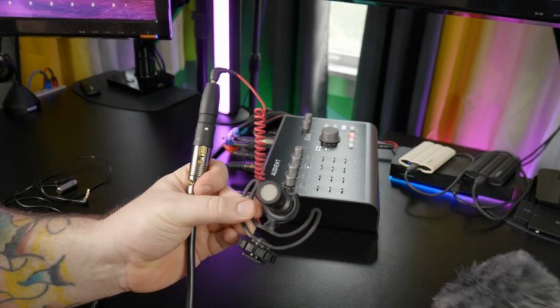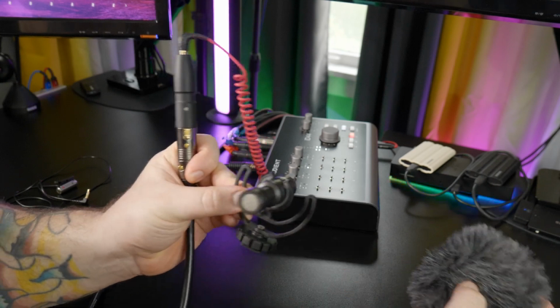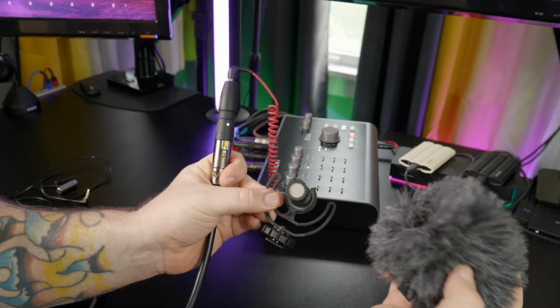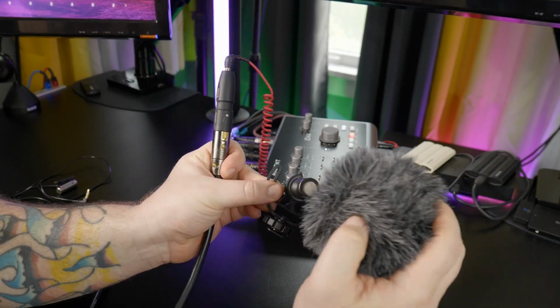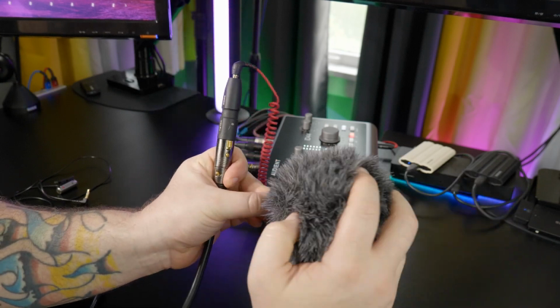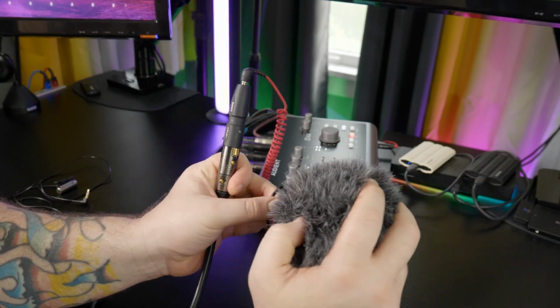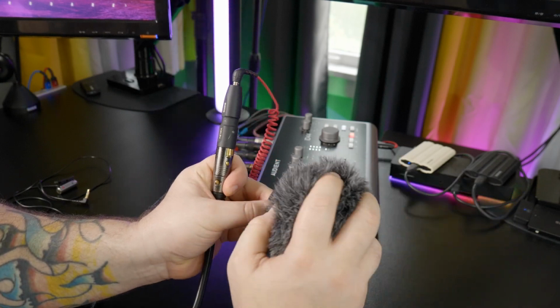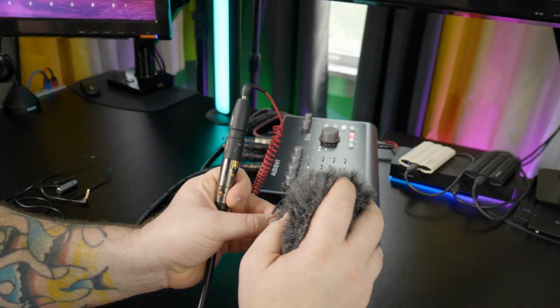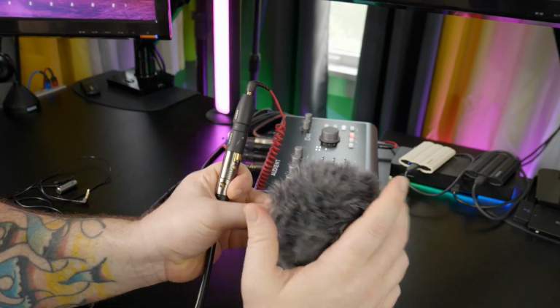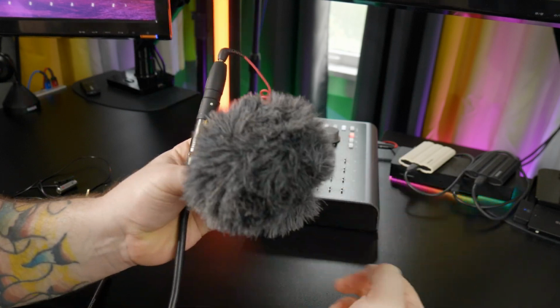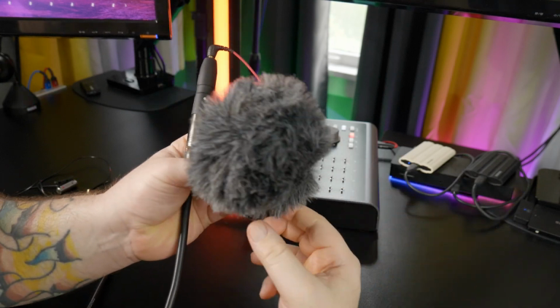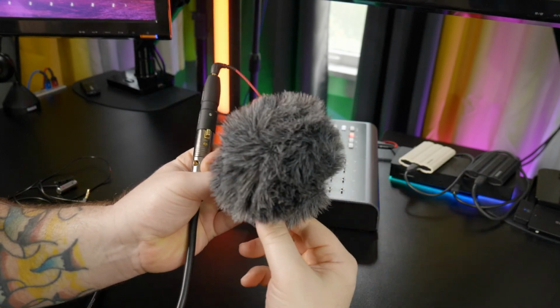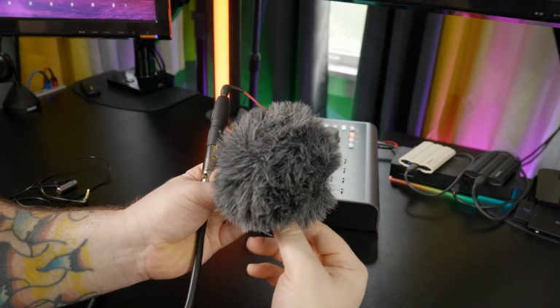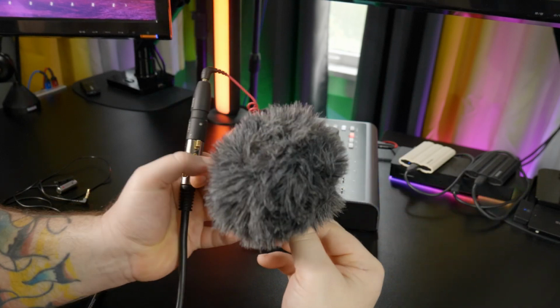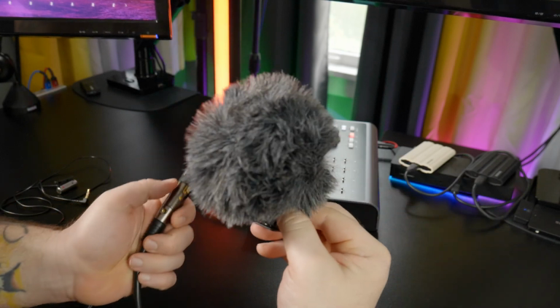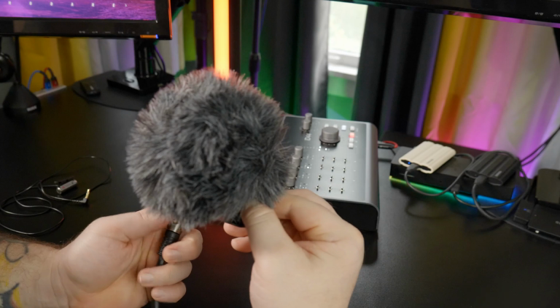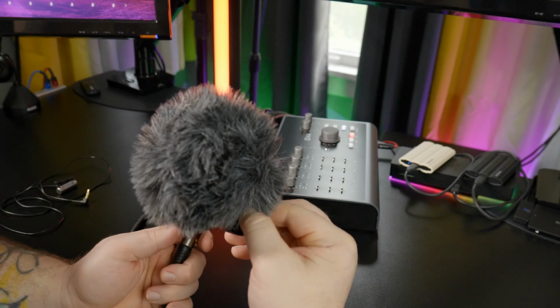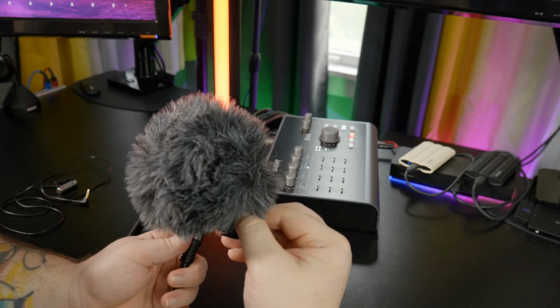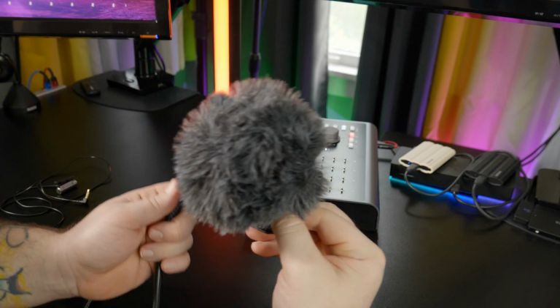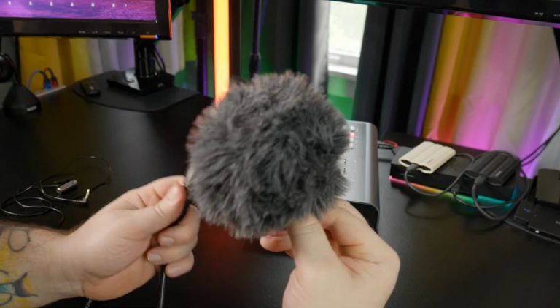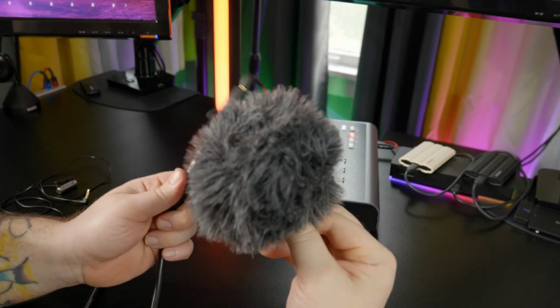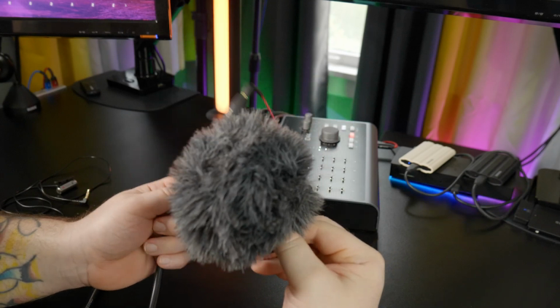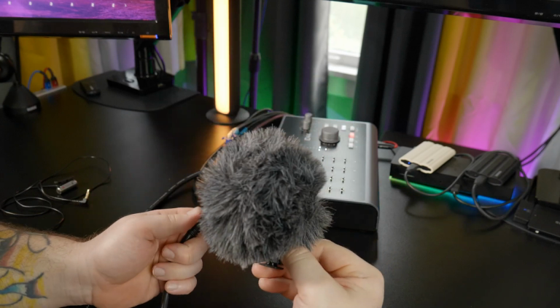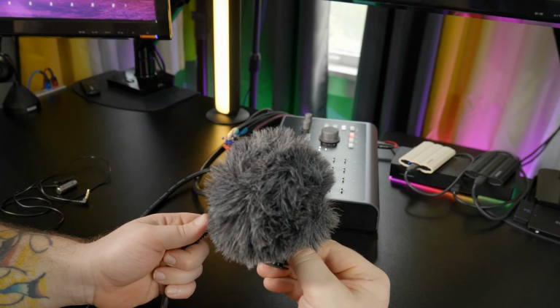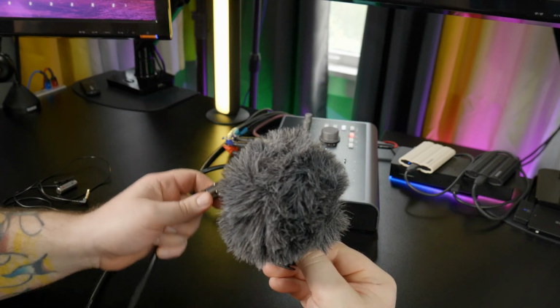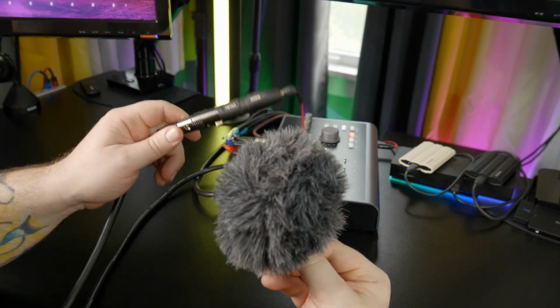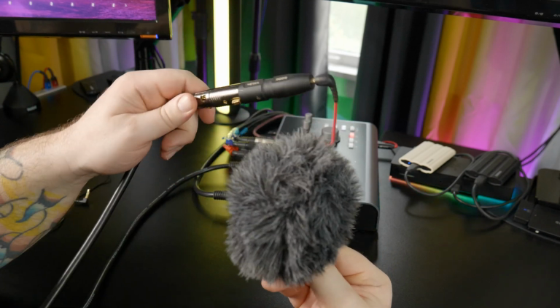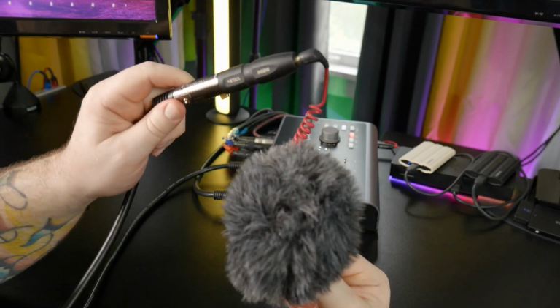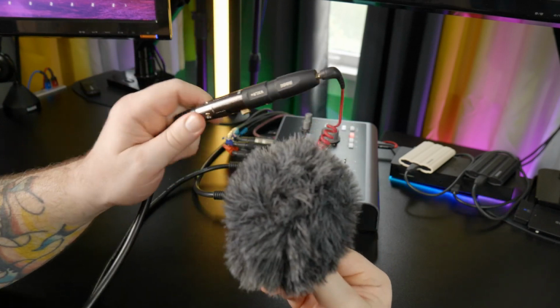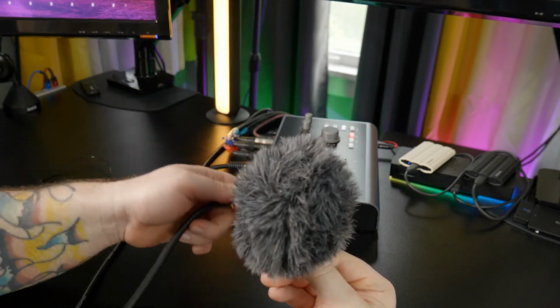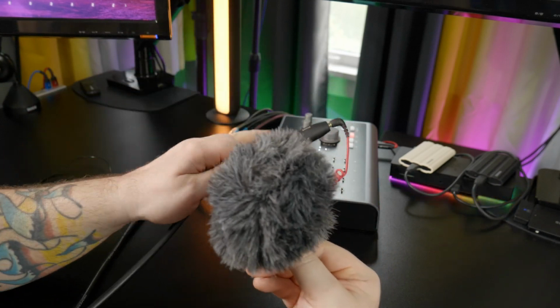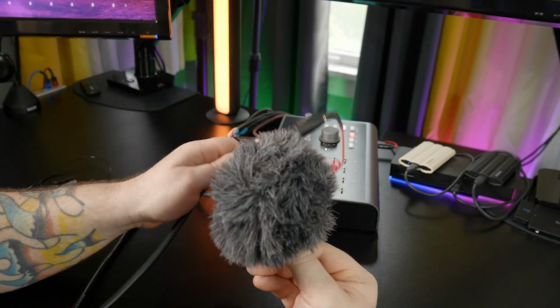Of course, I don't have the windscreen on there, but we can put that on and record super high quality audio thanks to our adapter.